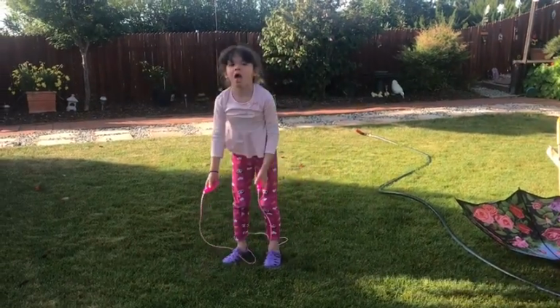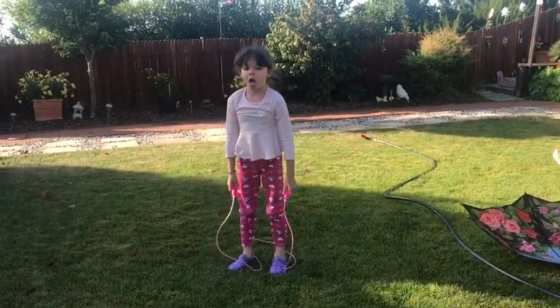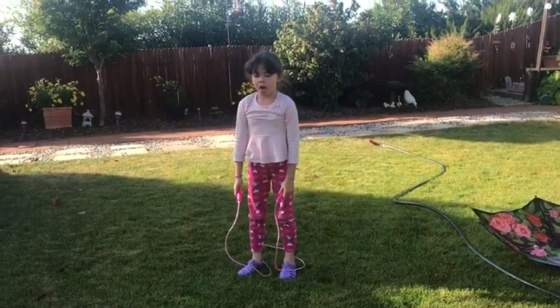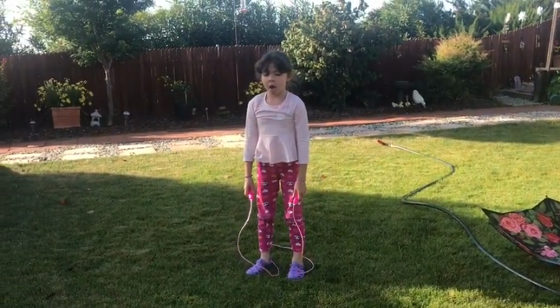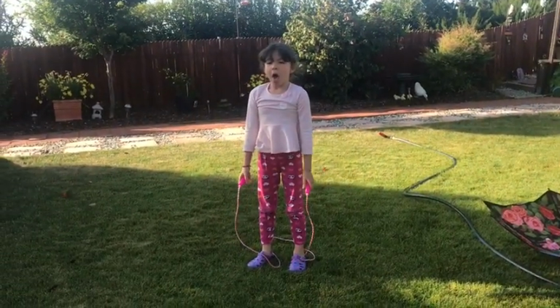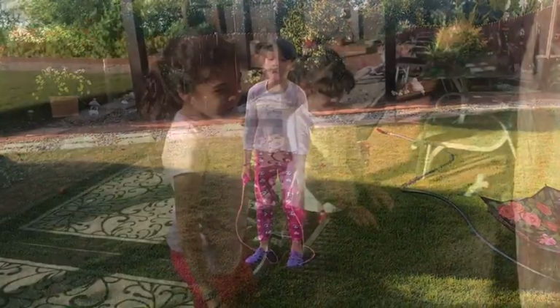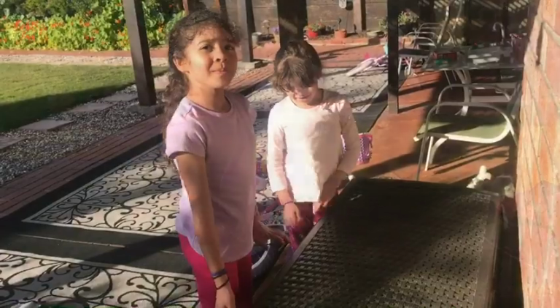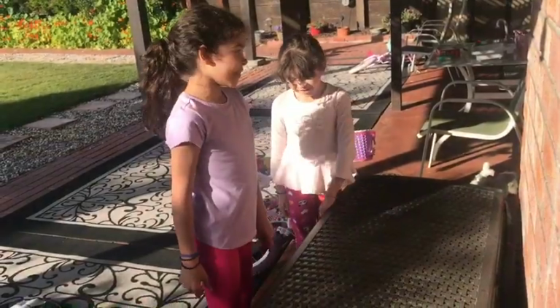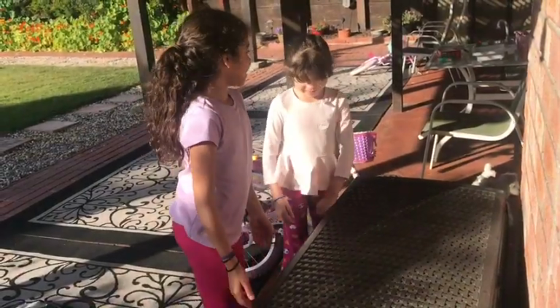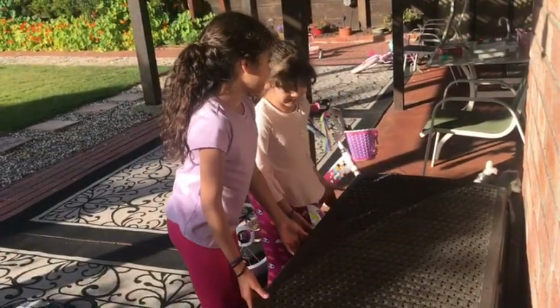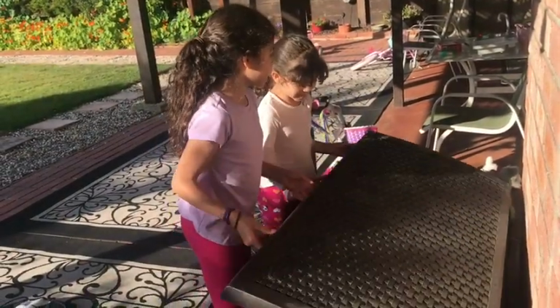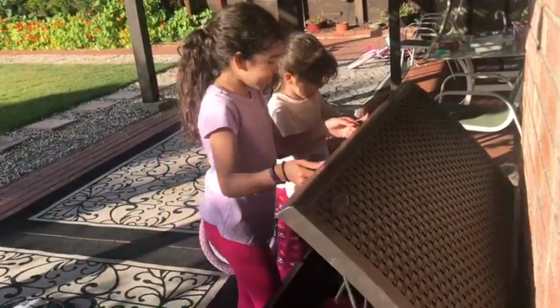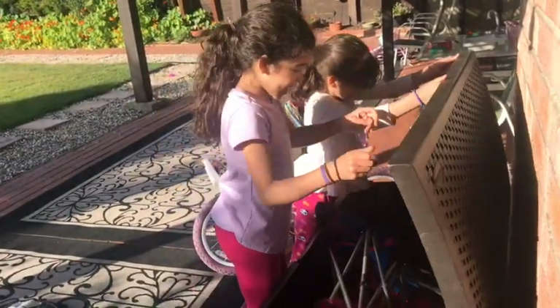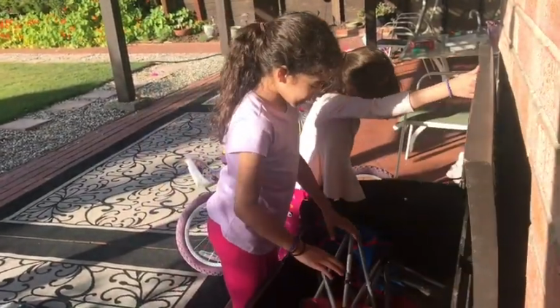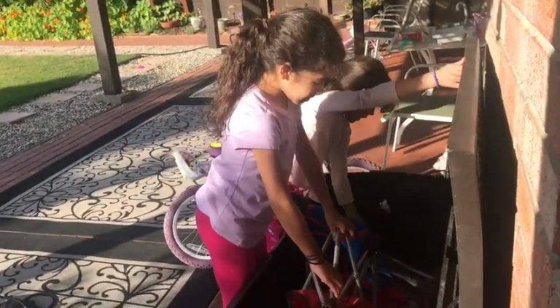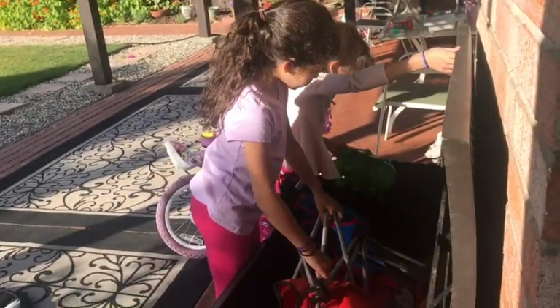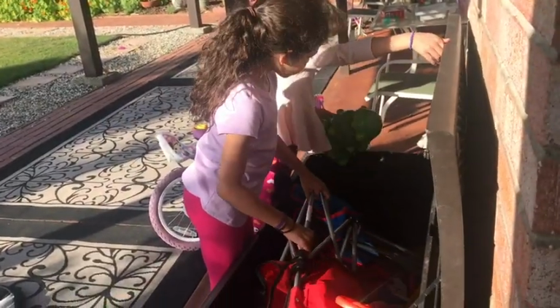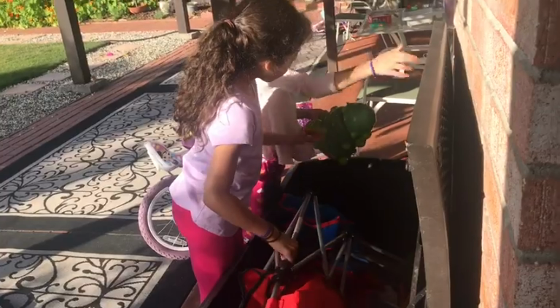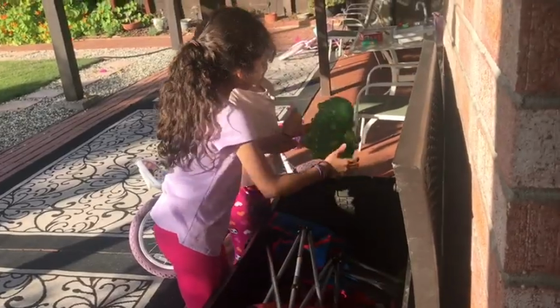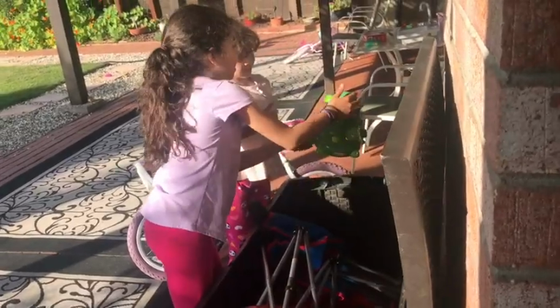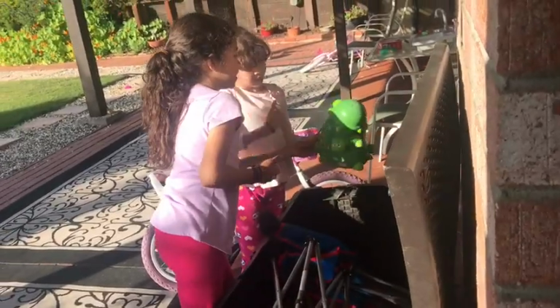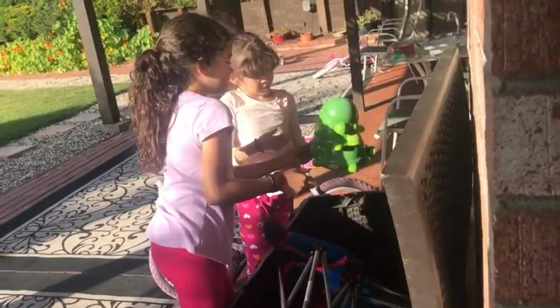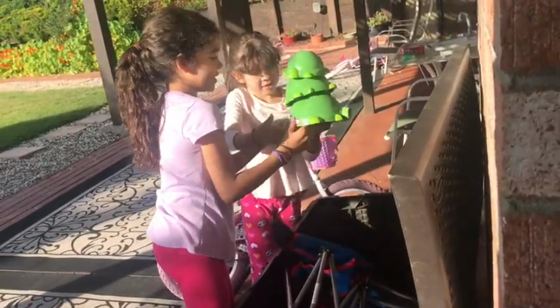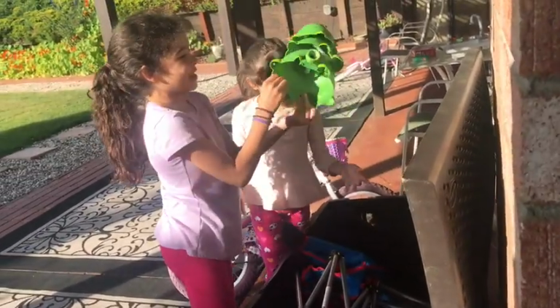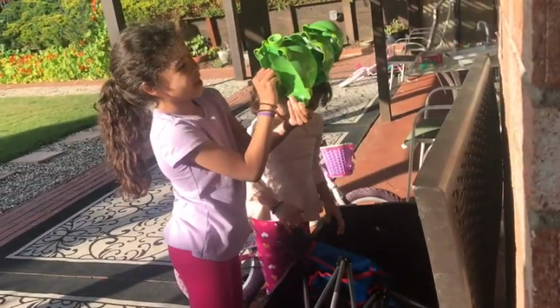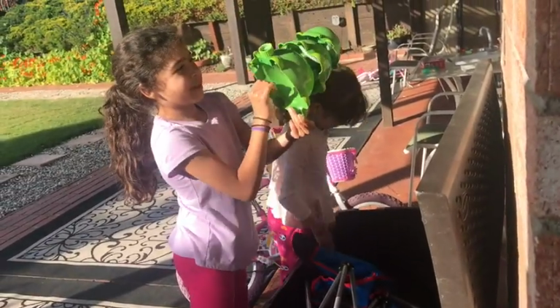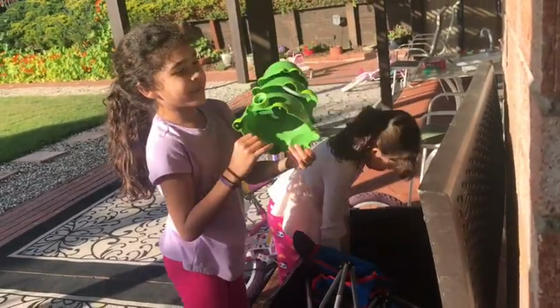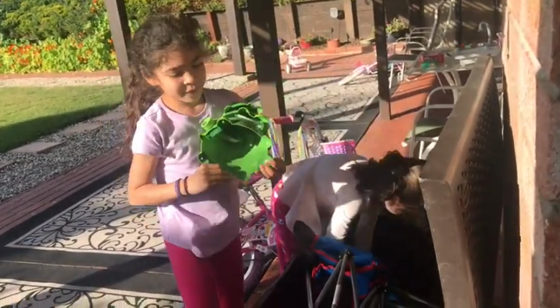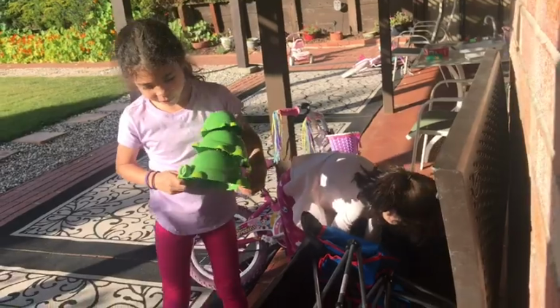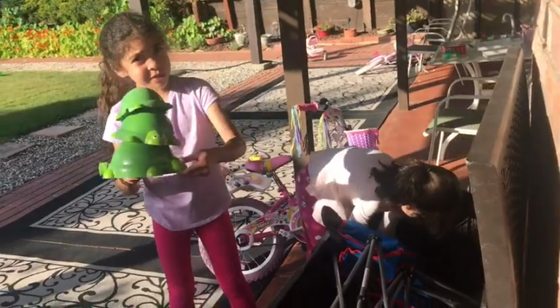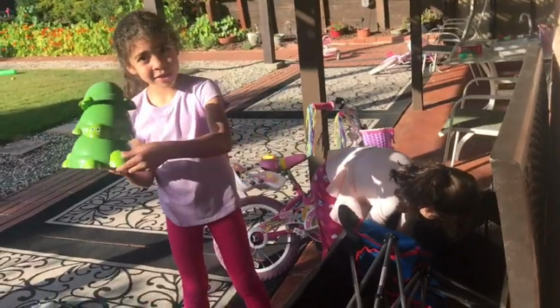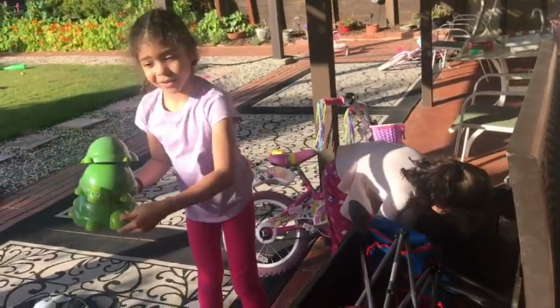Very good! Let's see what's in this toy chest! Right here we have a spring floor. It's fun to play with. Maybe later in one of our videos we could show it to you.